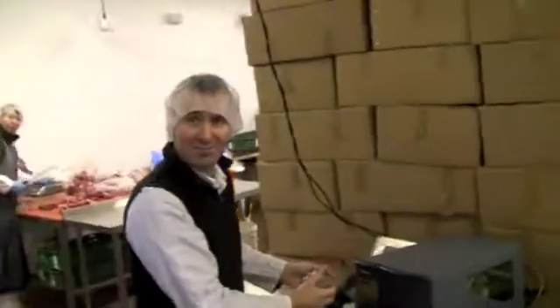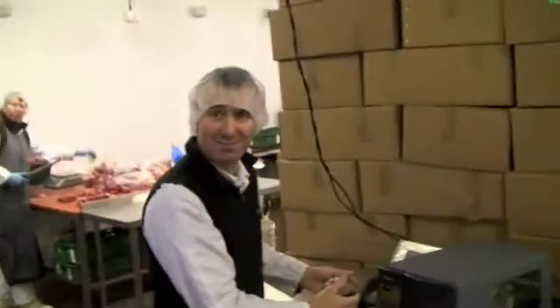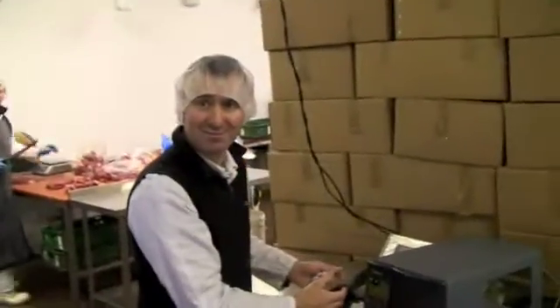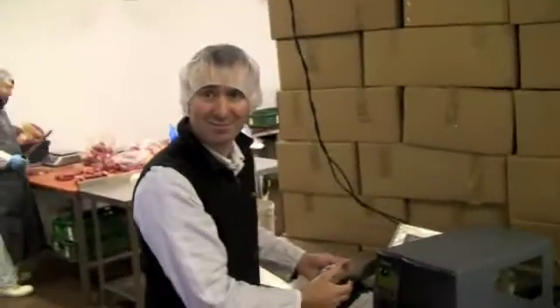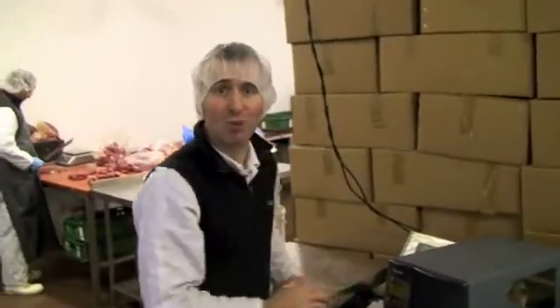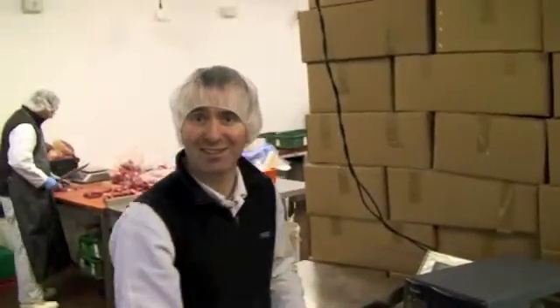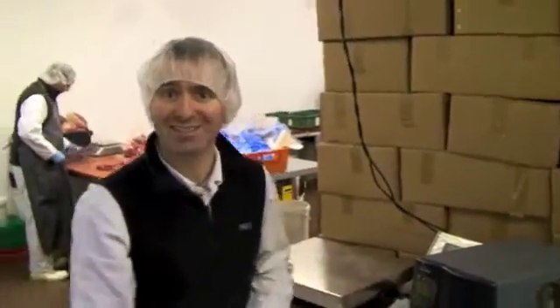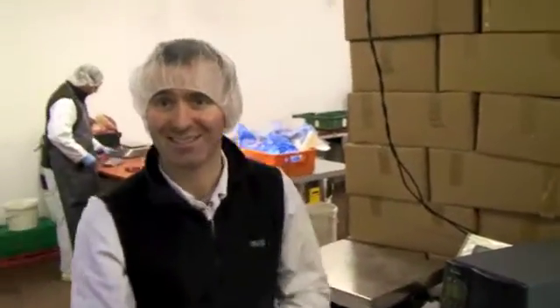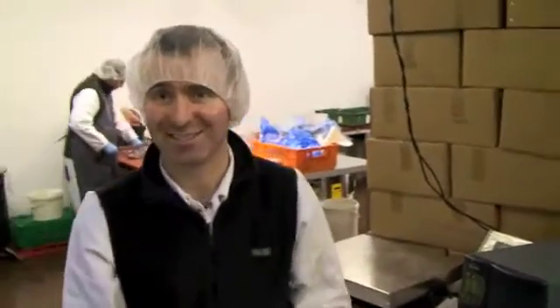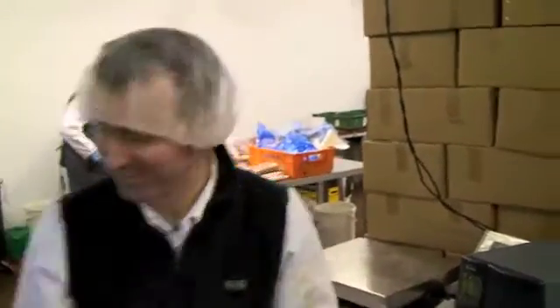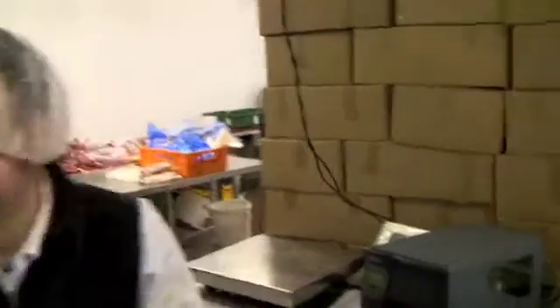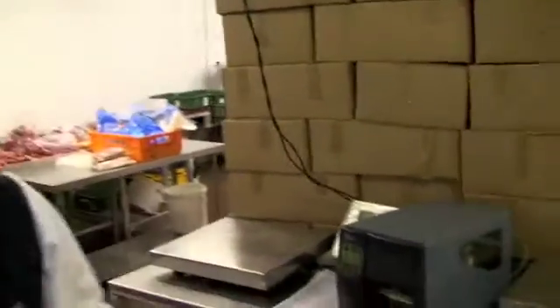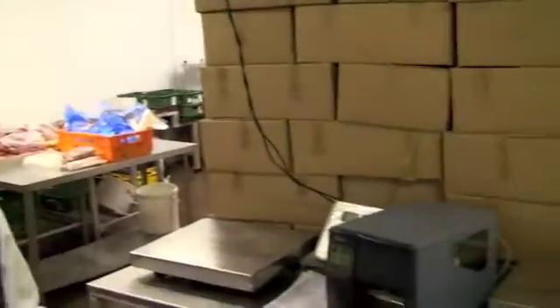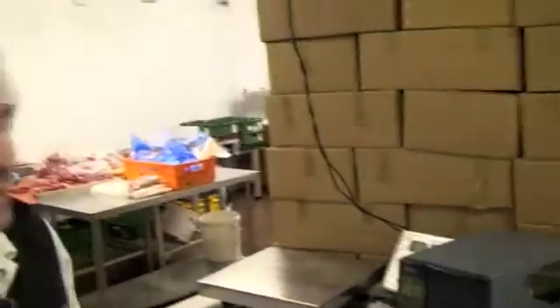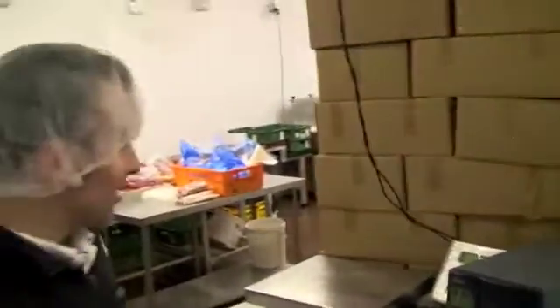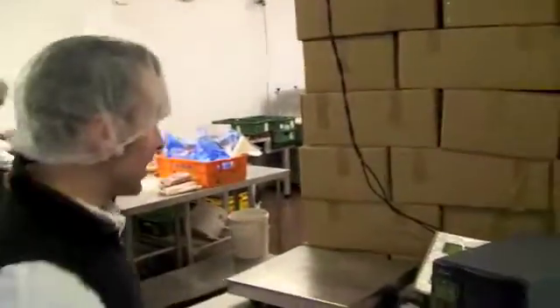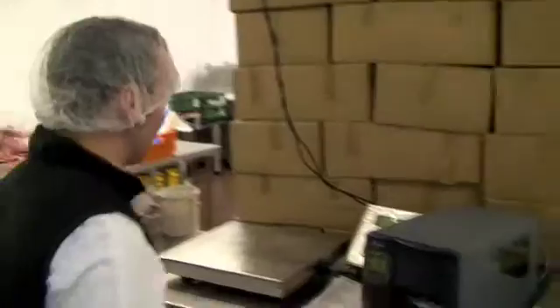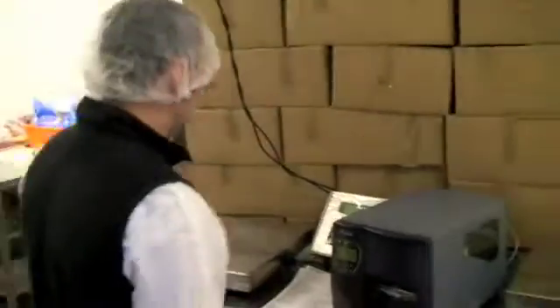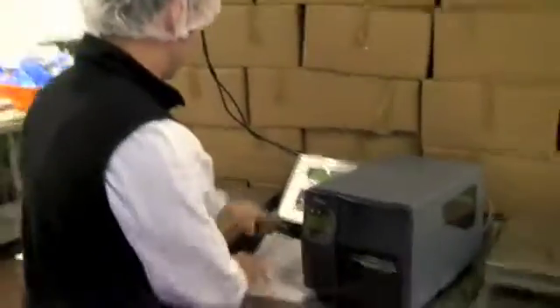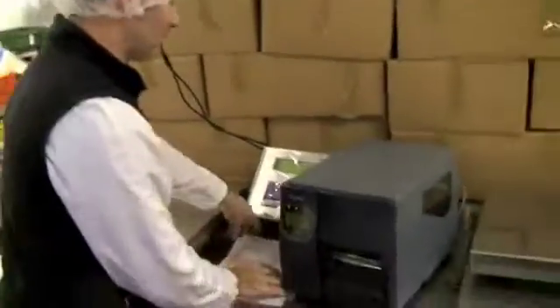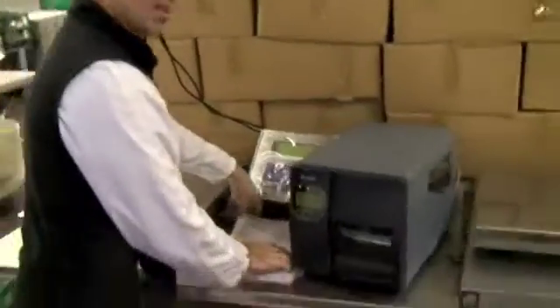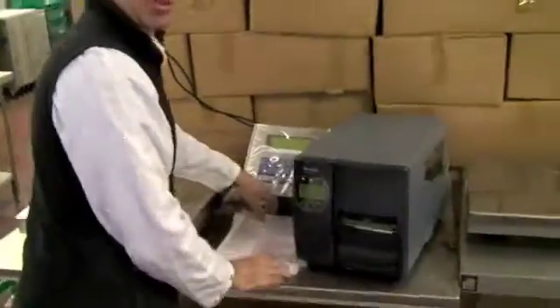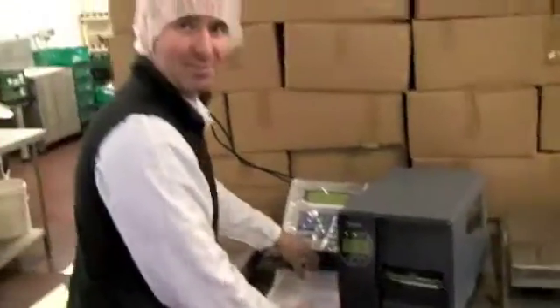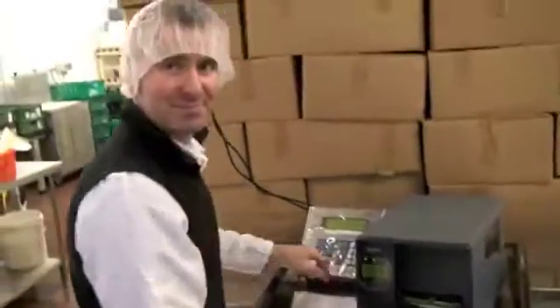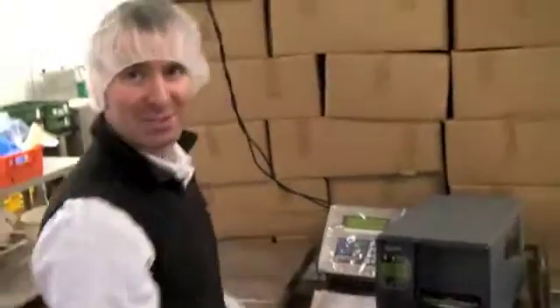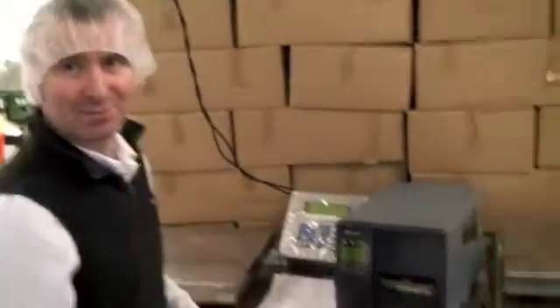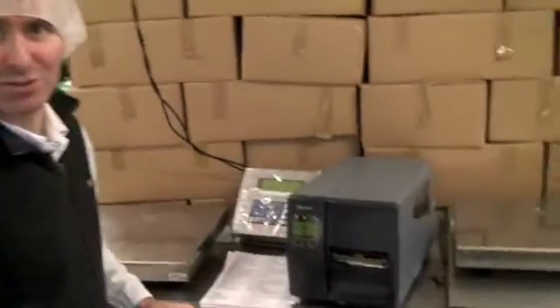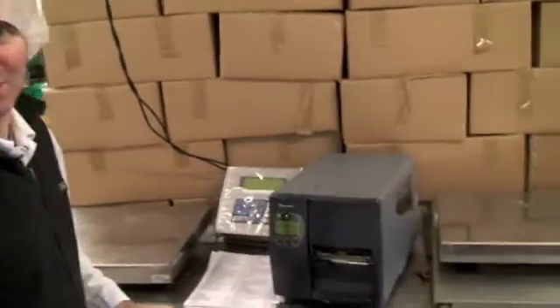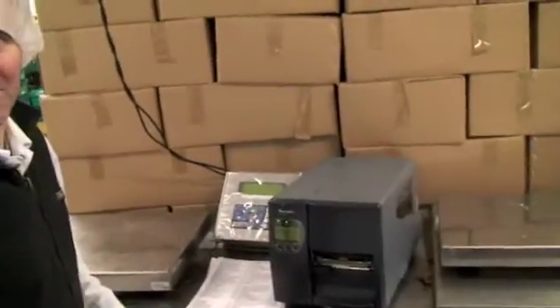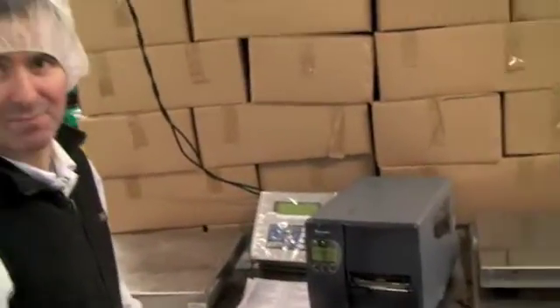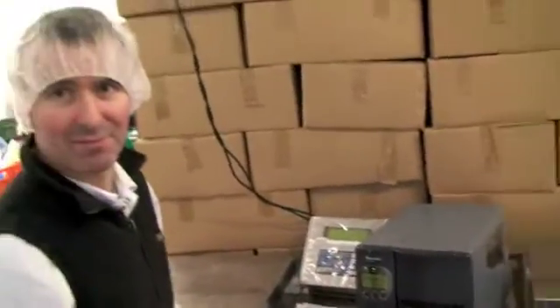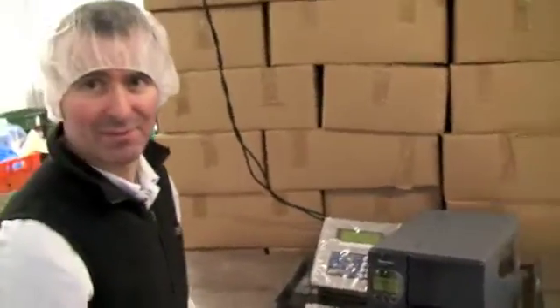And you are? Robert. Nice to meet you Robert. We're going to print some Barco labels out for some steaks.